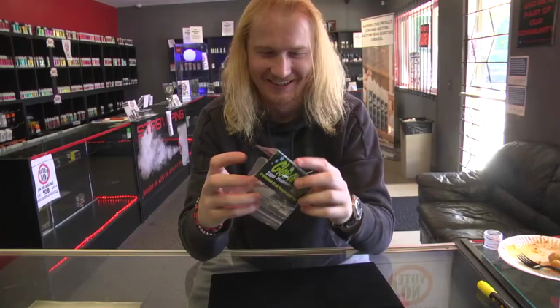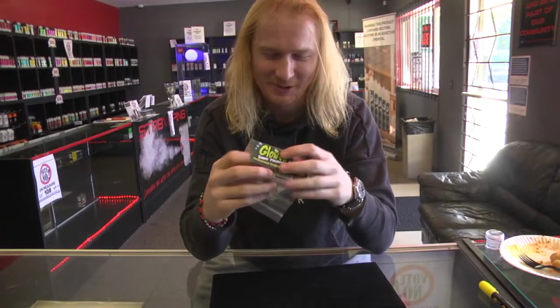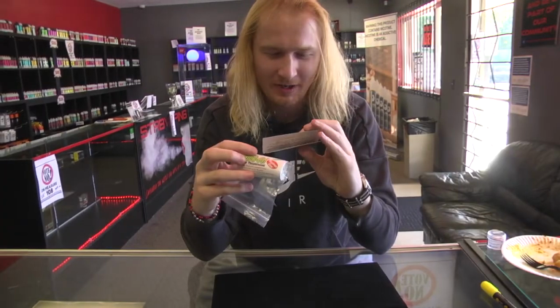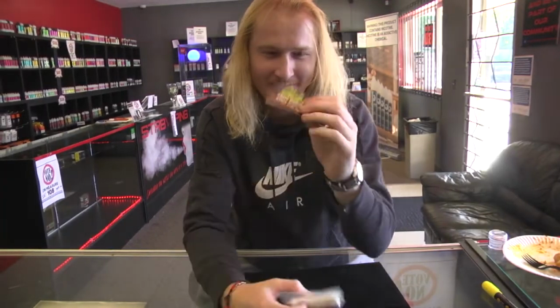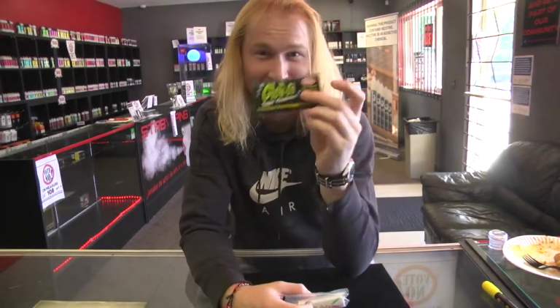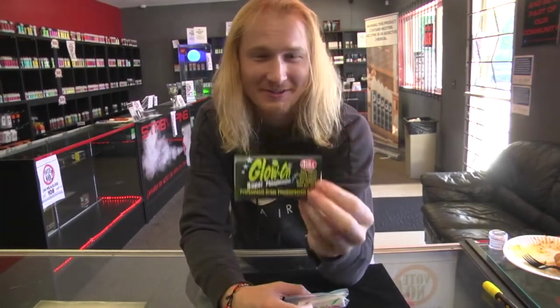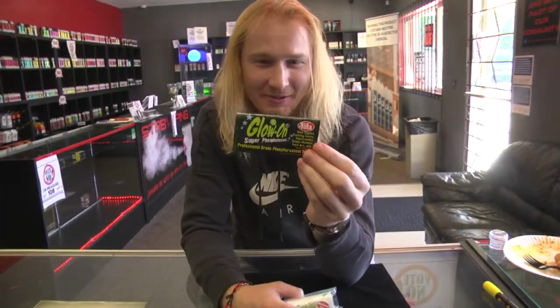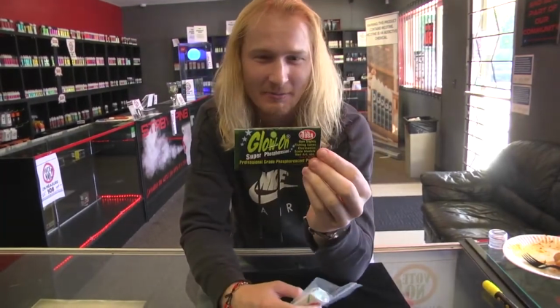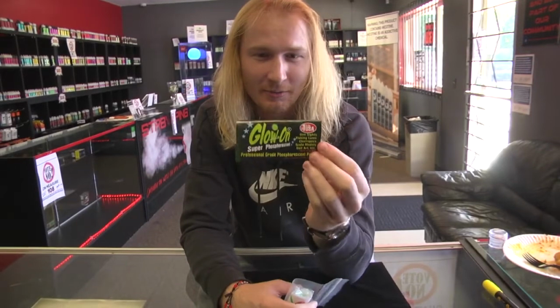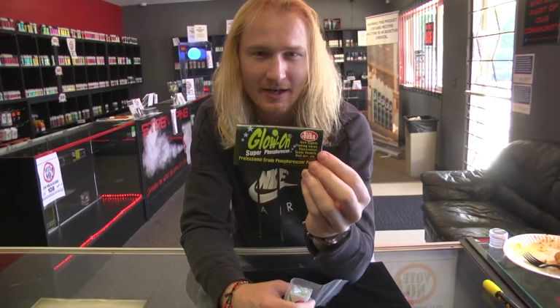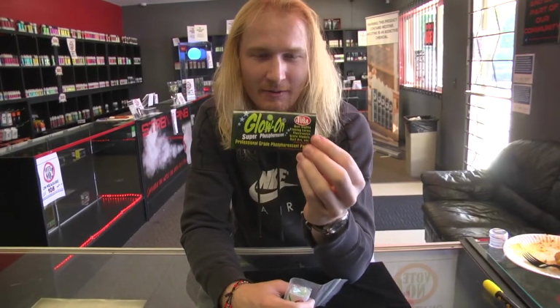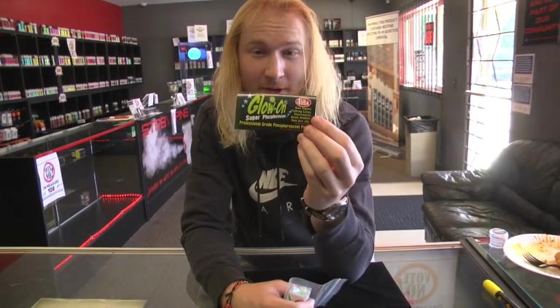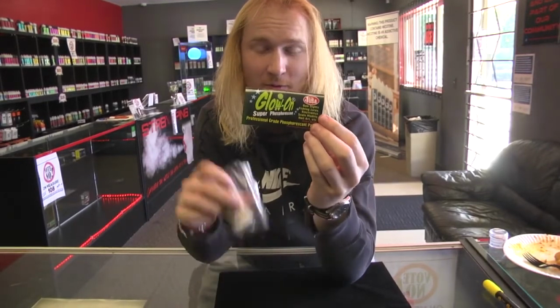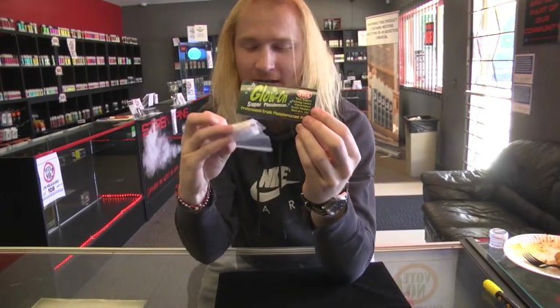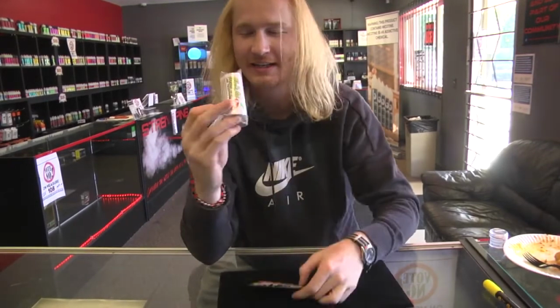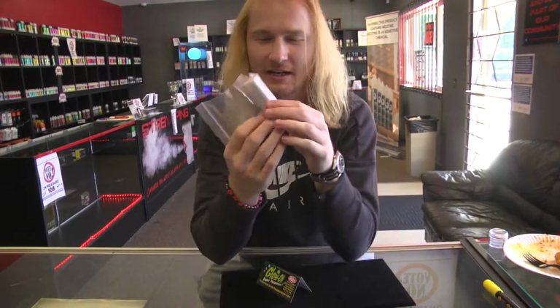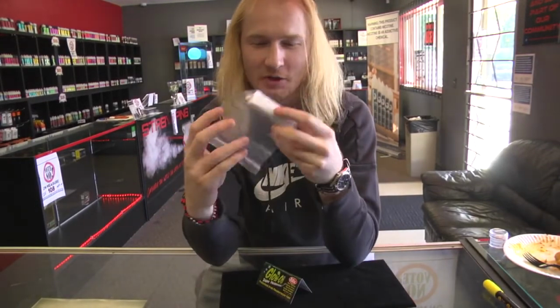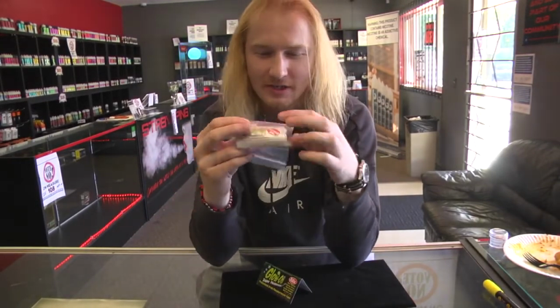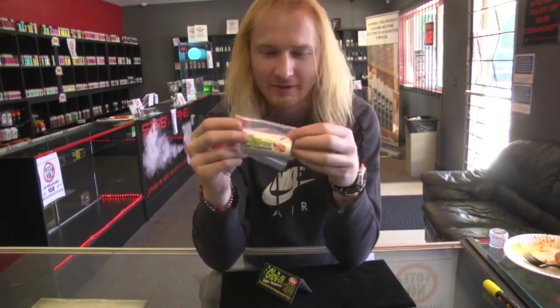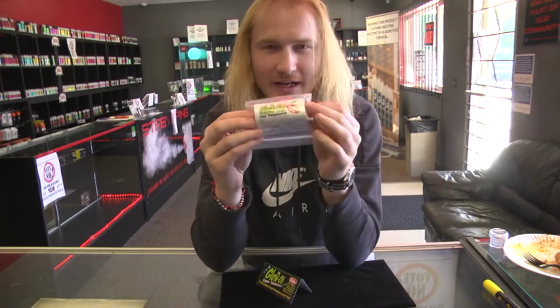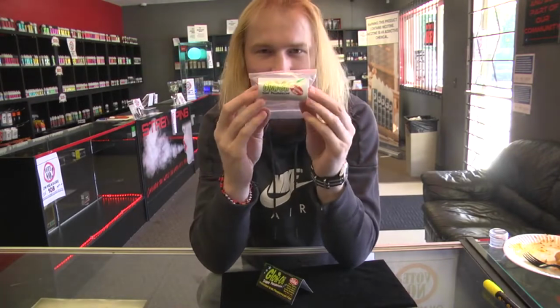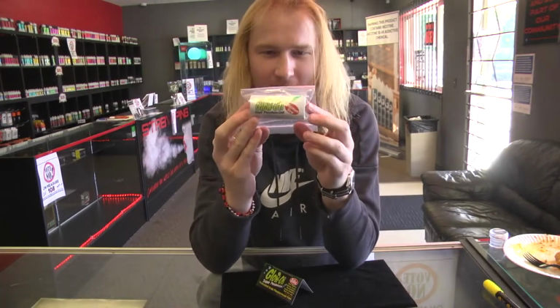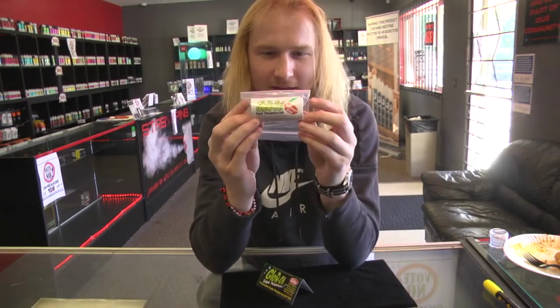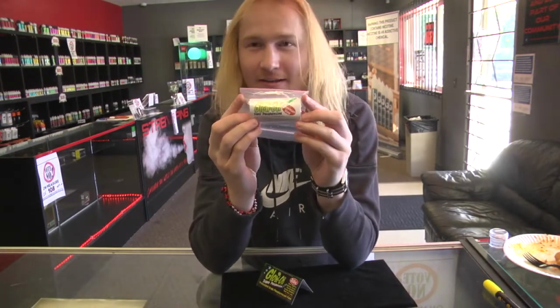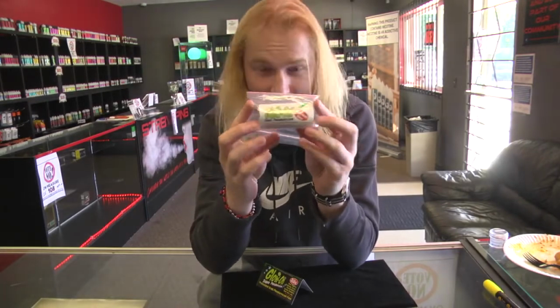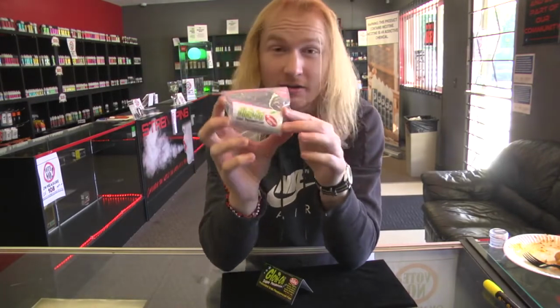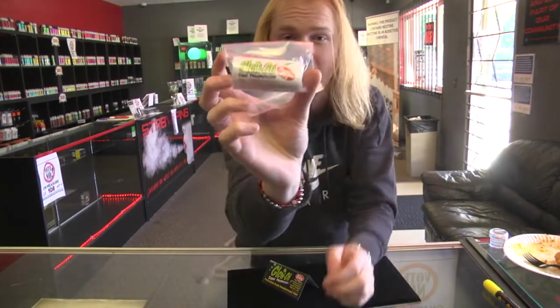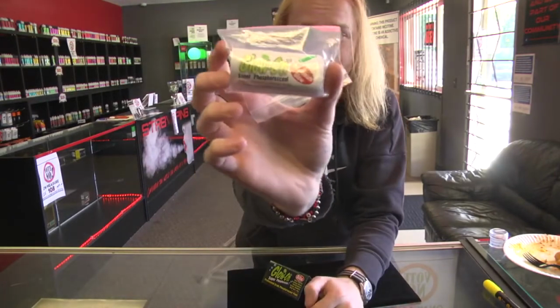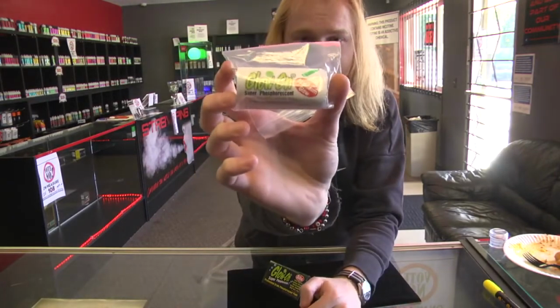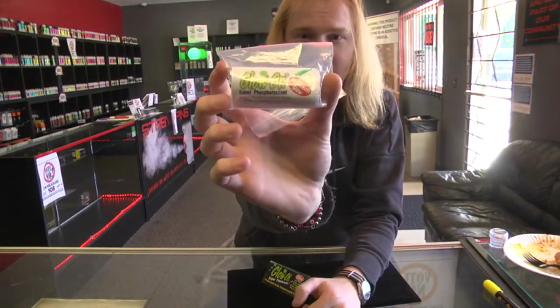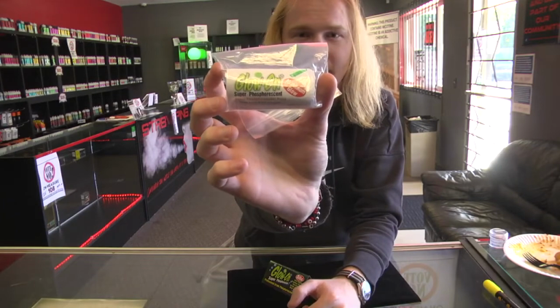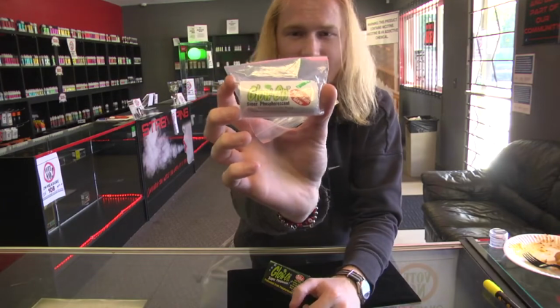So we ordered this Glow On Sight Paint that we're pretty excited about. We've heard about it for a while and finally decided to purchase it for $9.95, I think. Under $10, around $10 on Amazon.